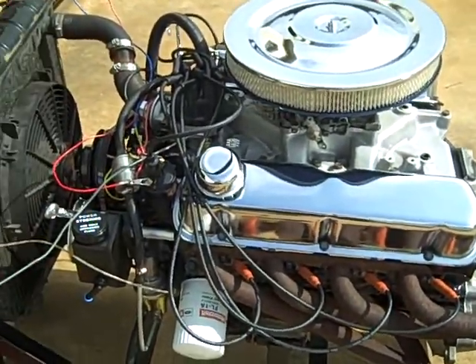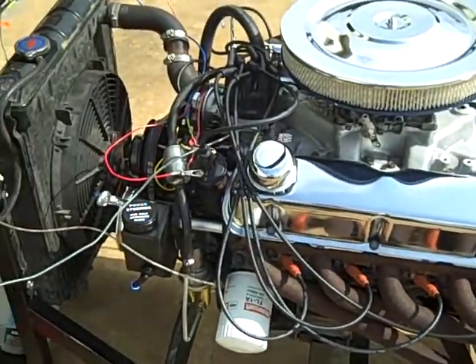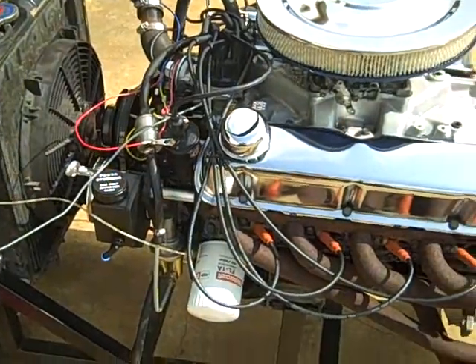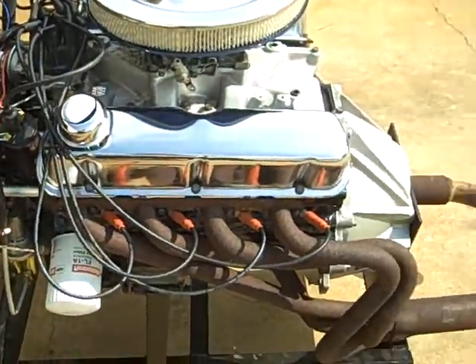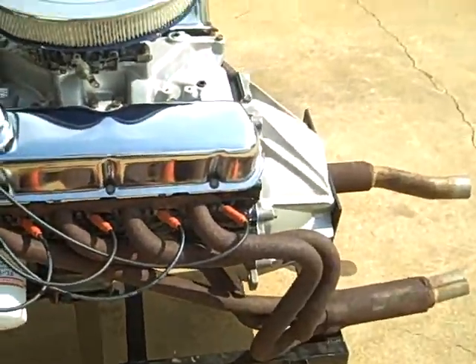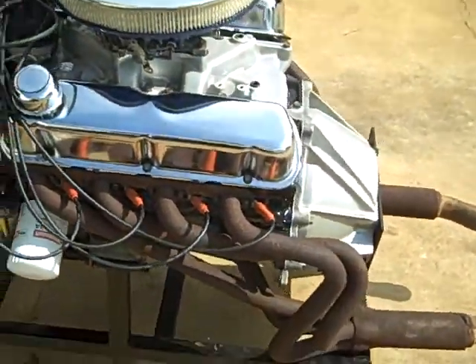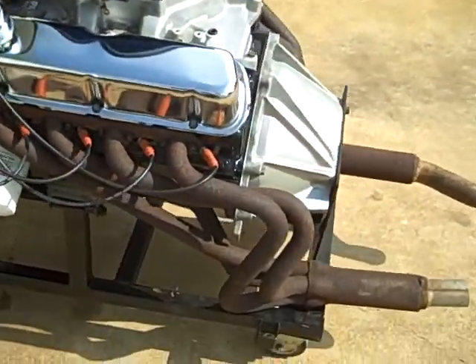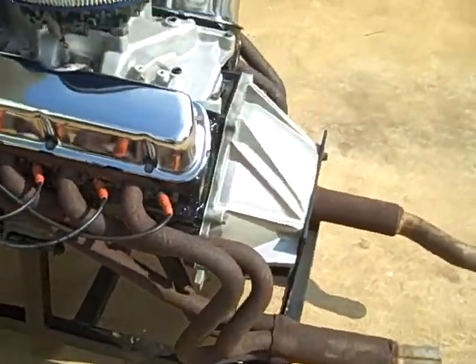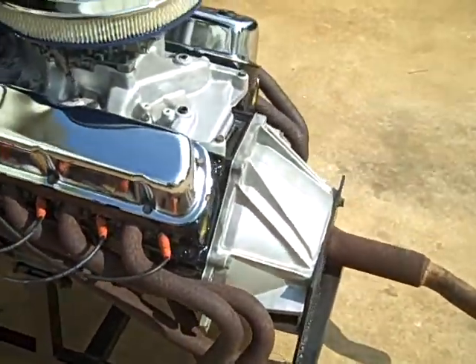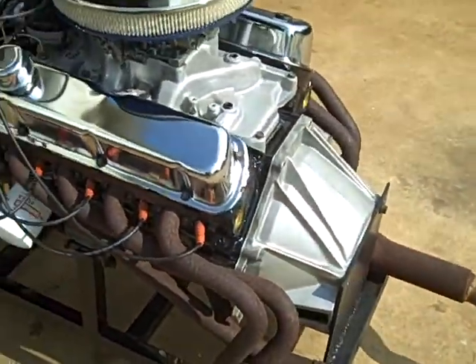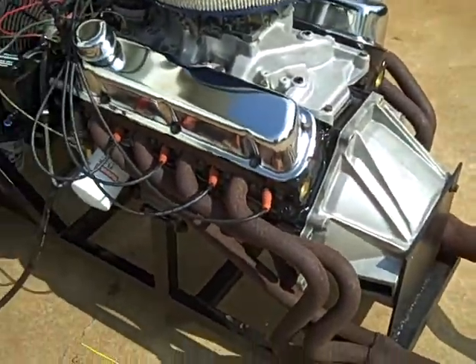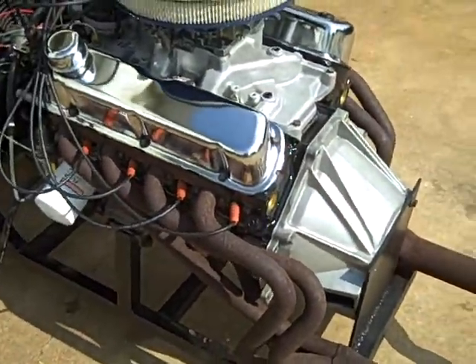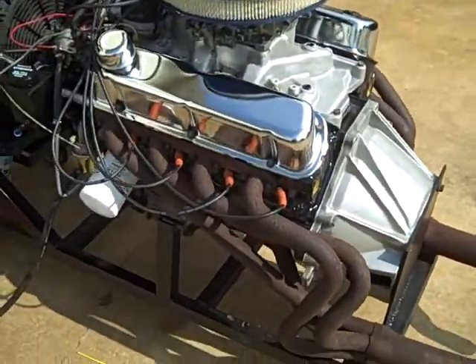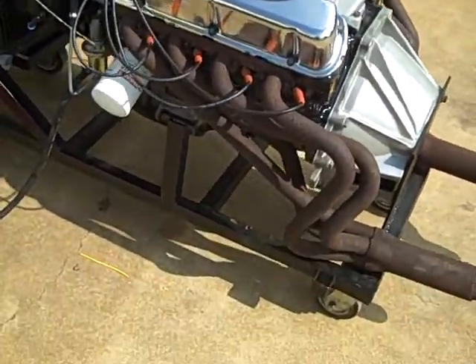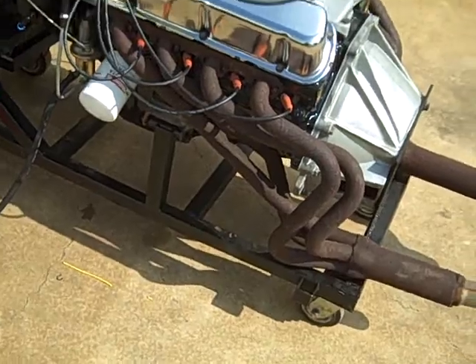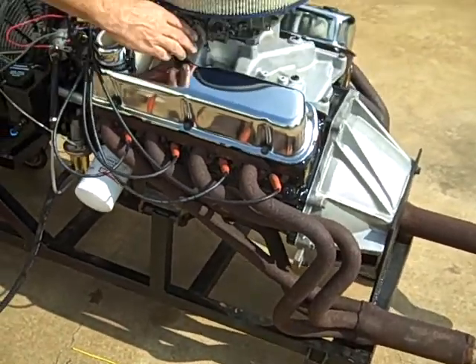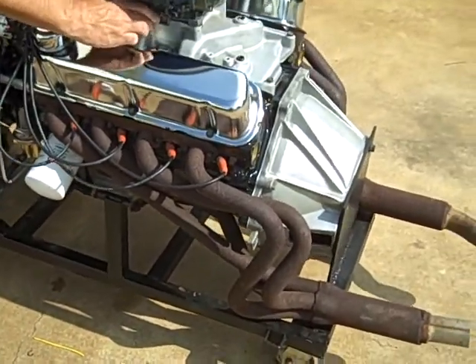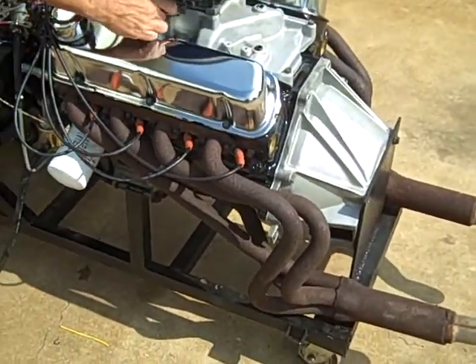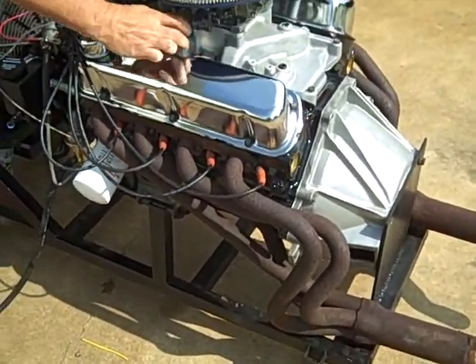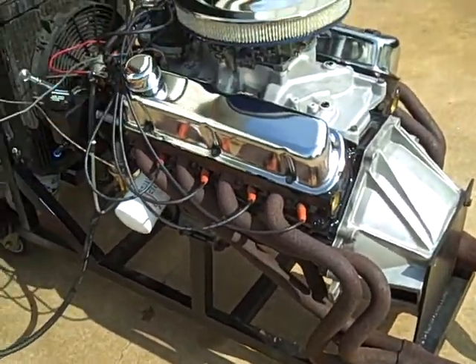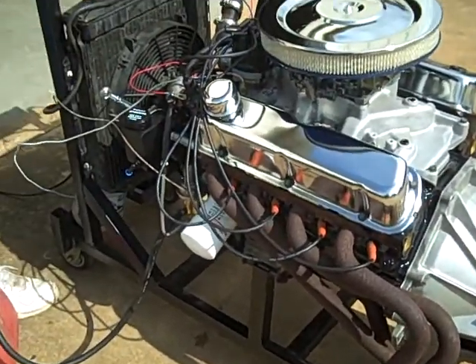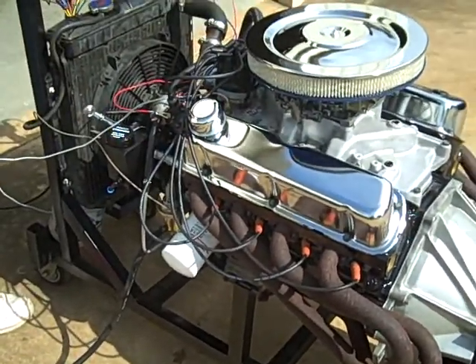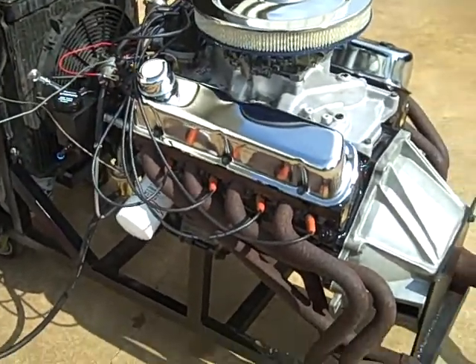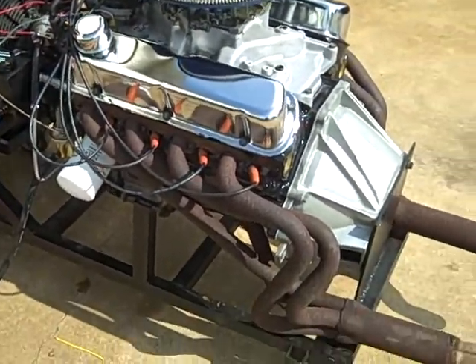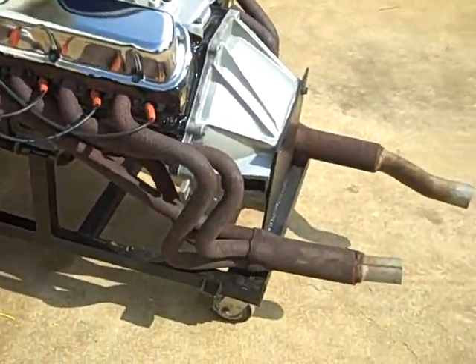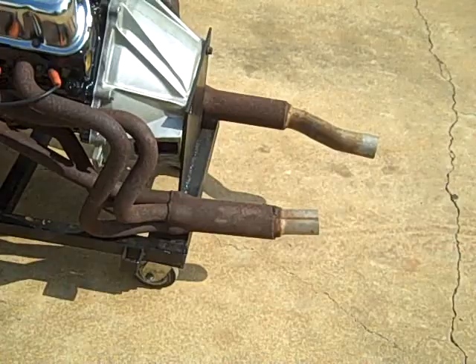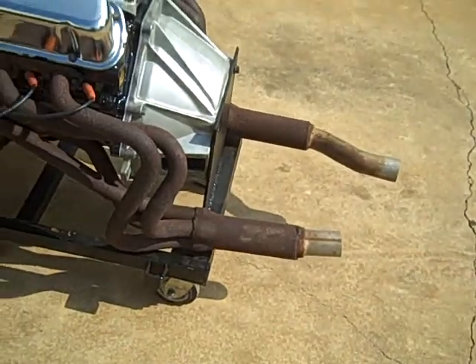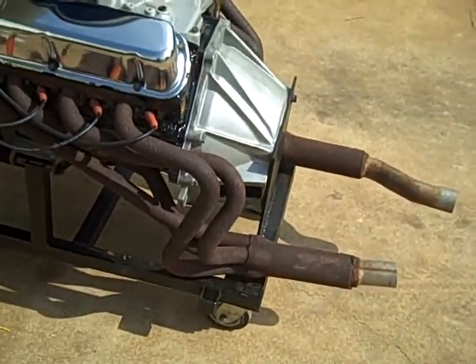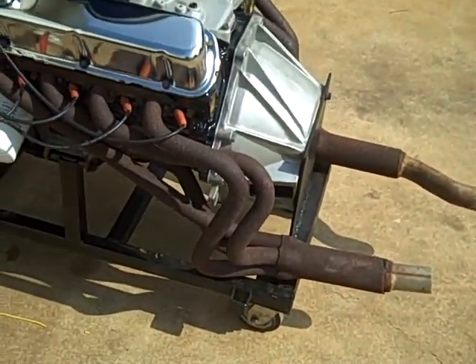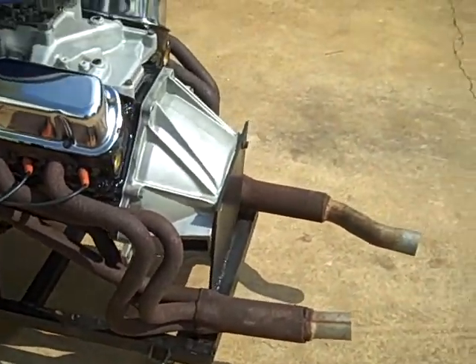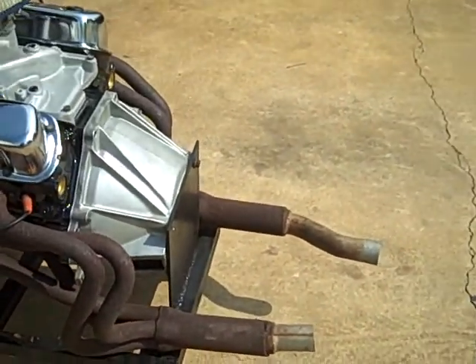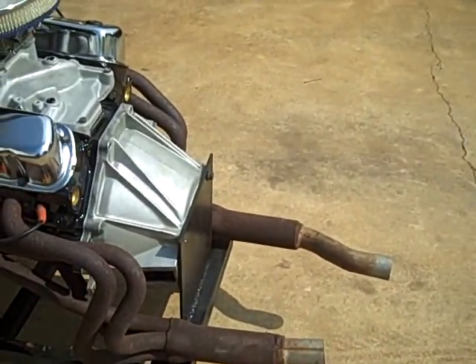I think that's gonna about do it. We're going to have some open headers on it. Sounds pretty good.